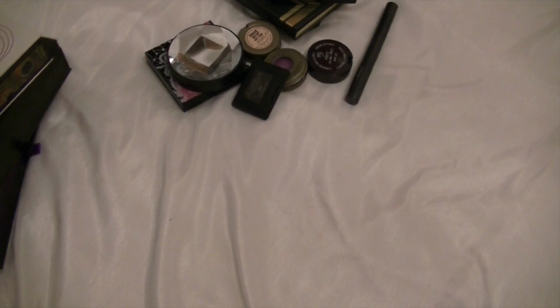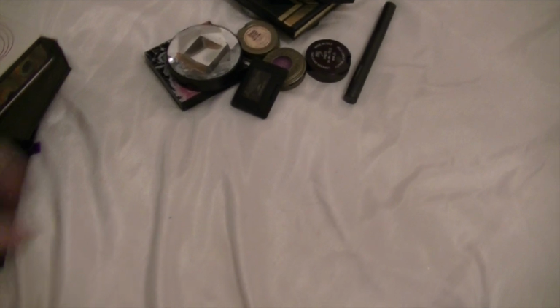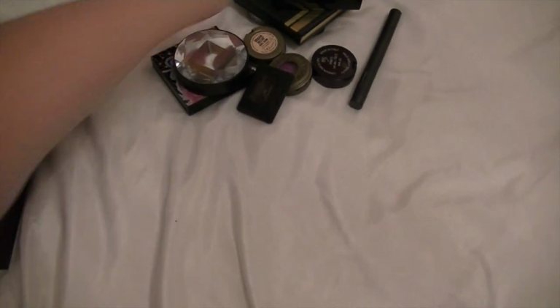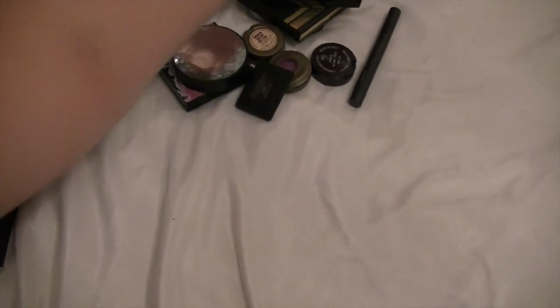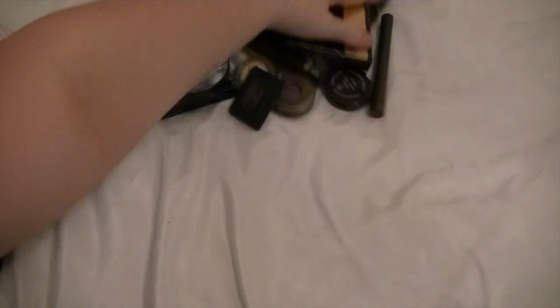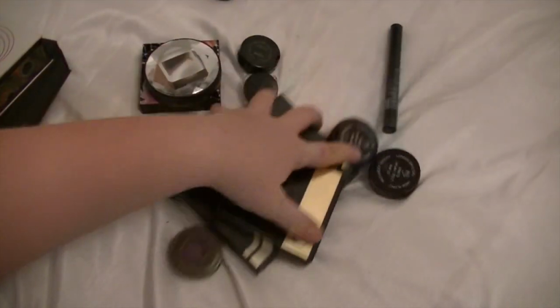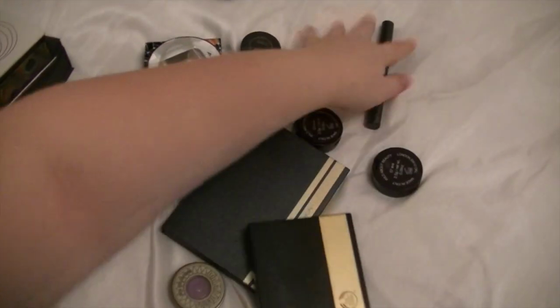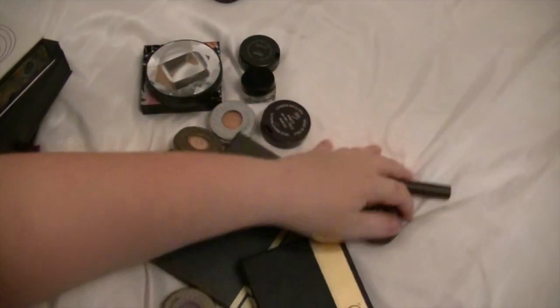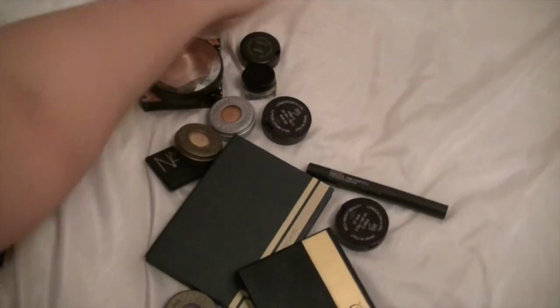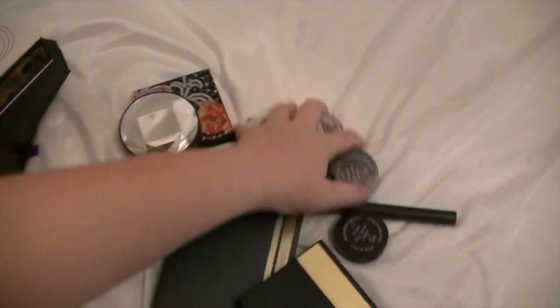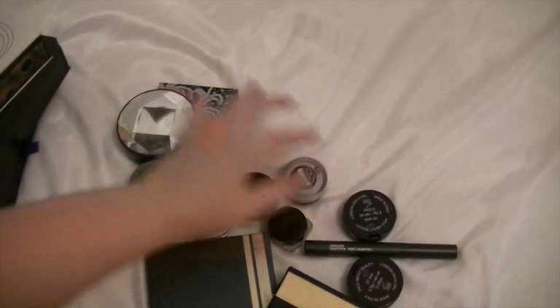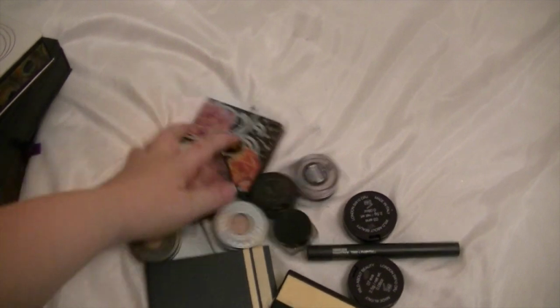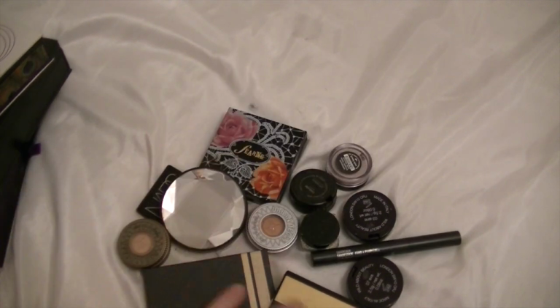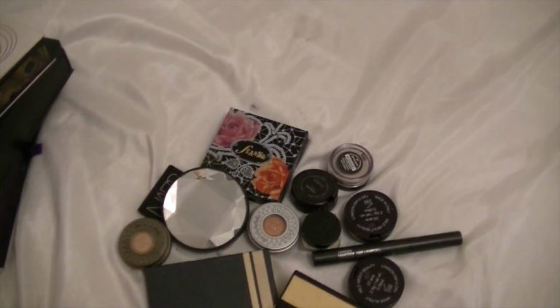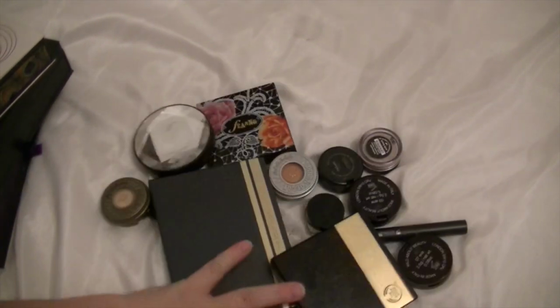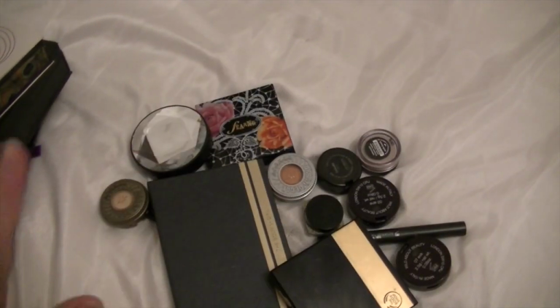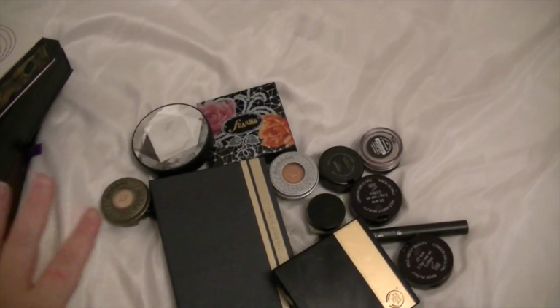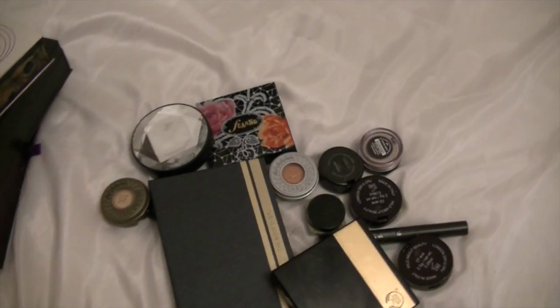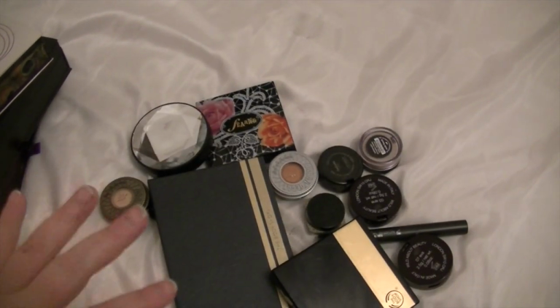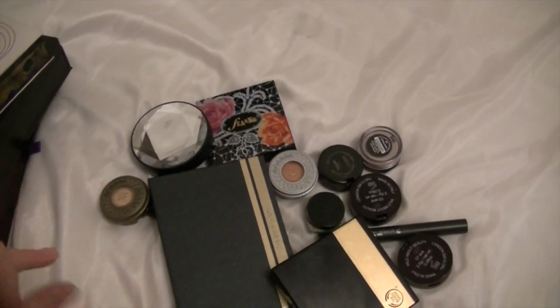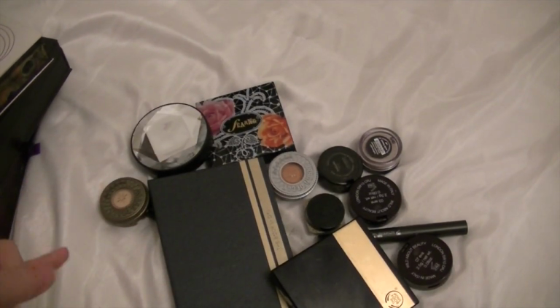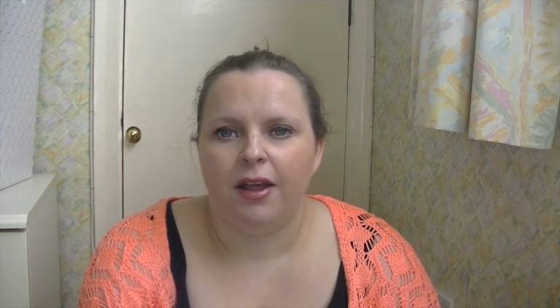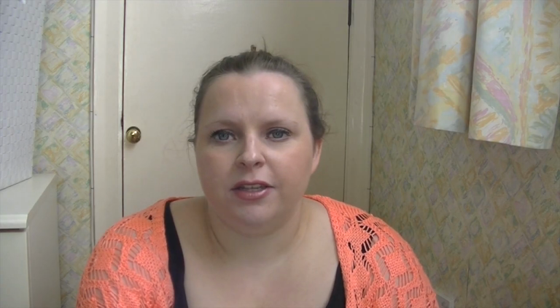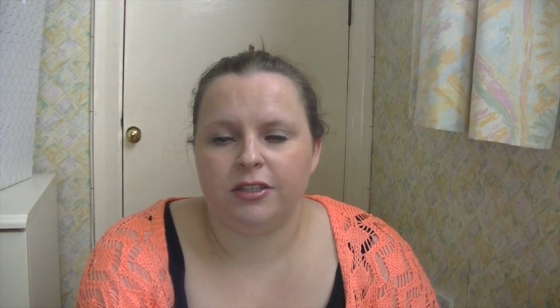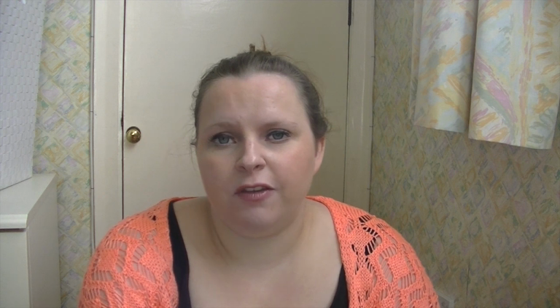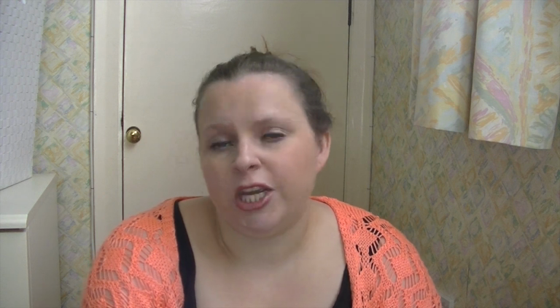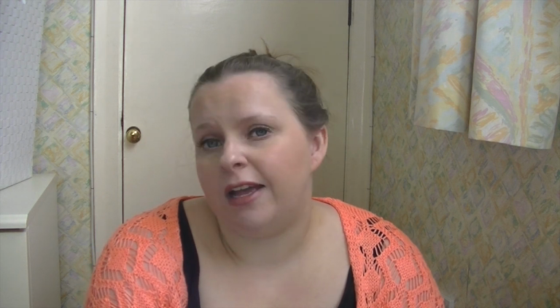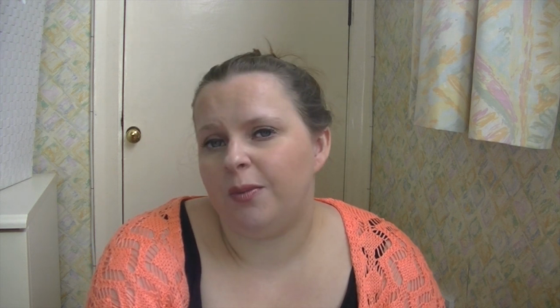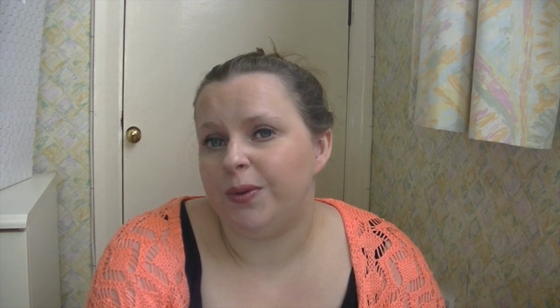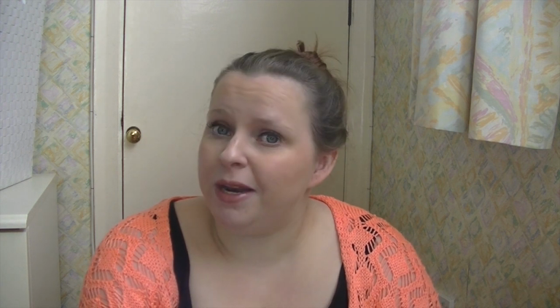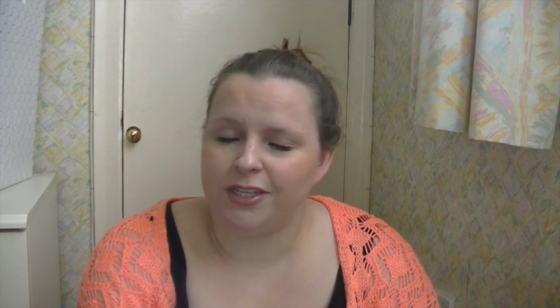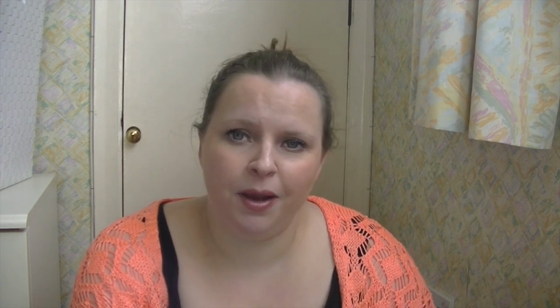And I've got rid of all of these — these are the ones I'm getting rid of, so that's cleared out some of them. Thank you for watching and I will see you in my next video. Bye.